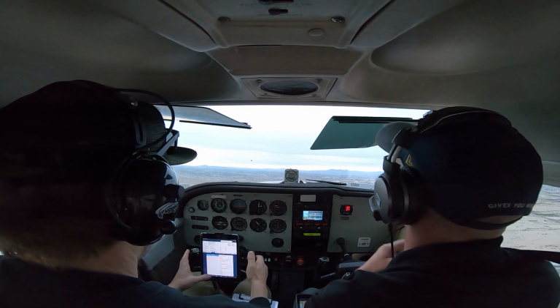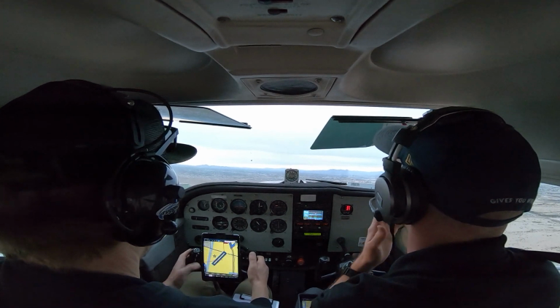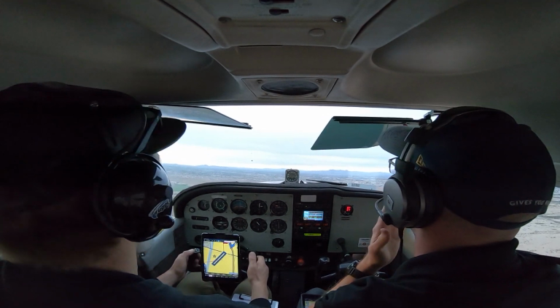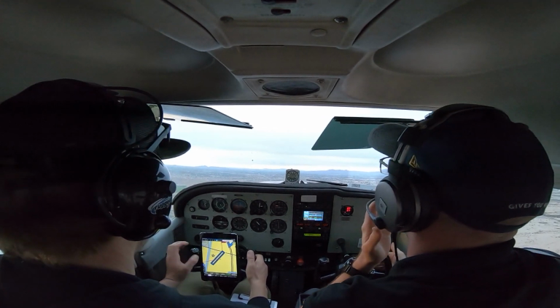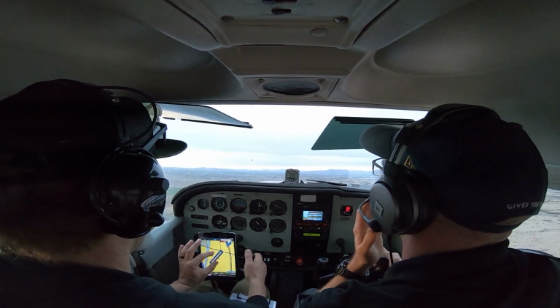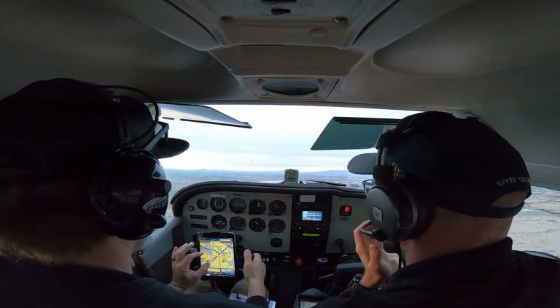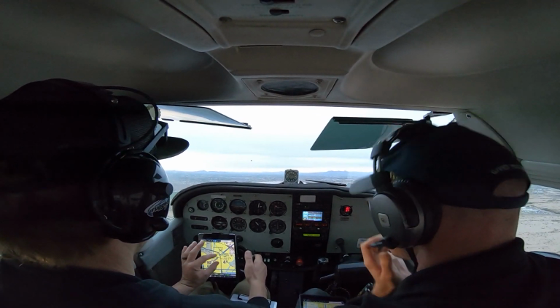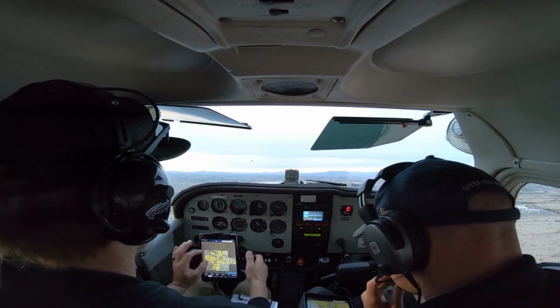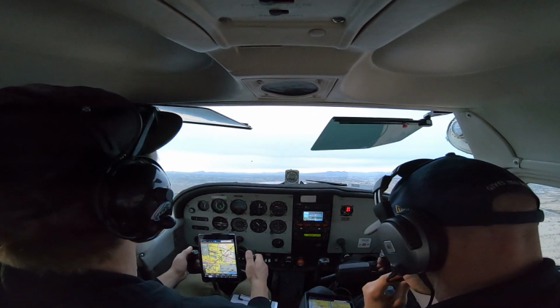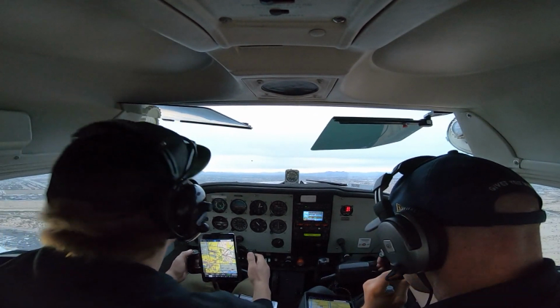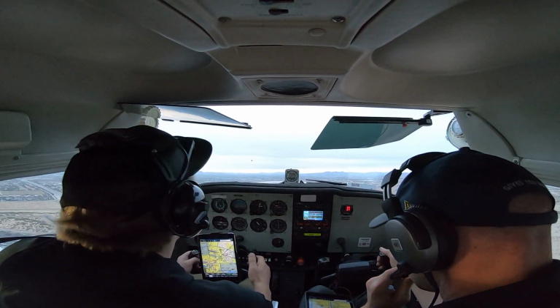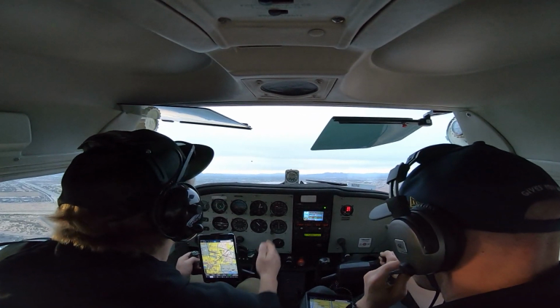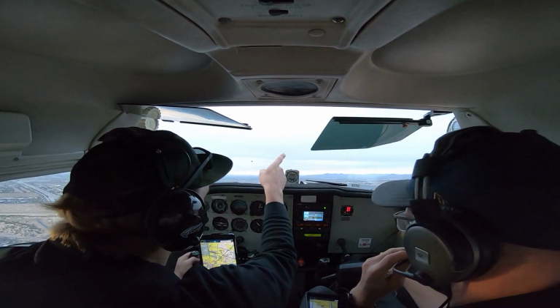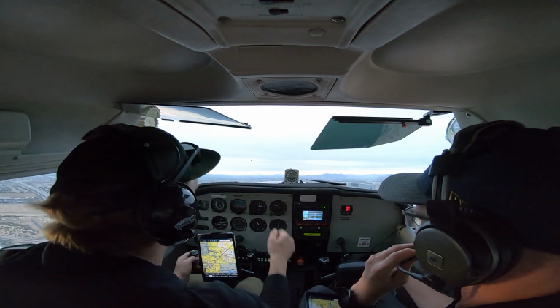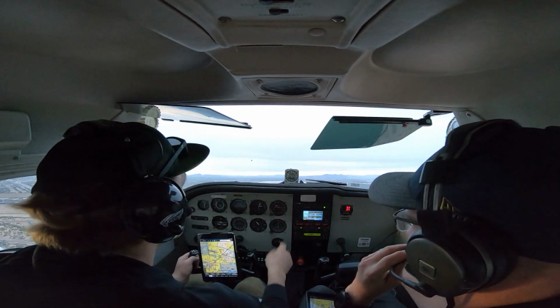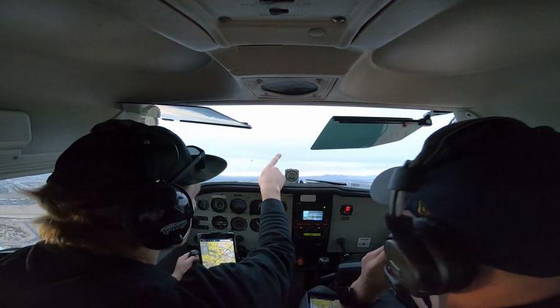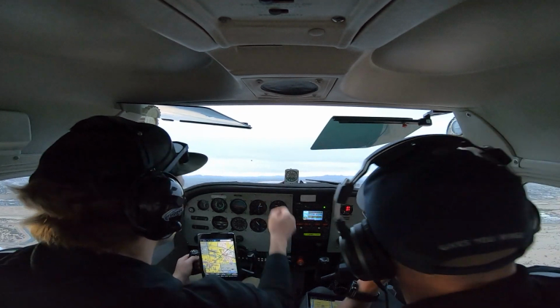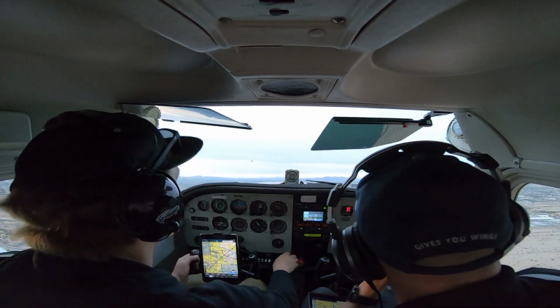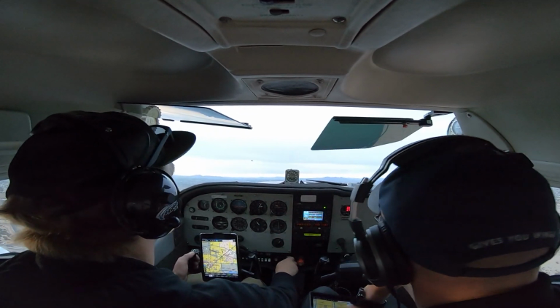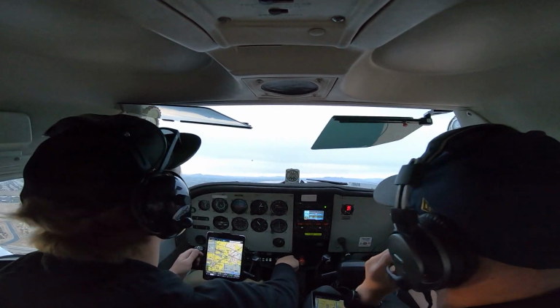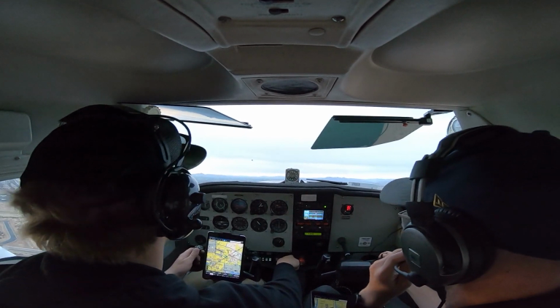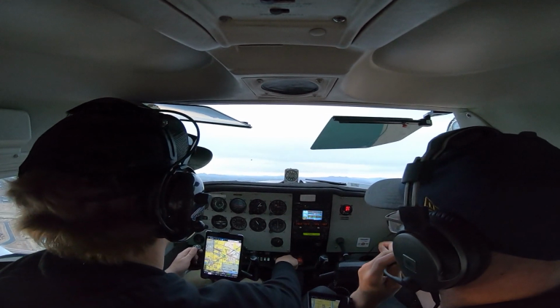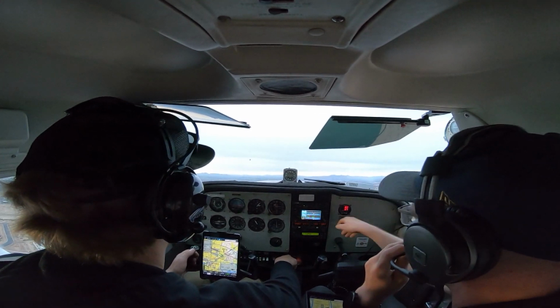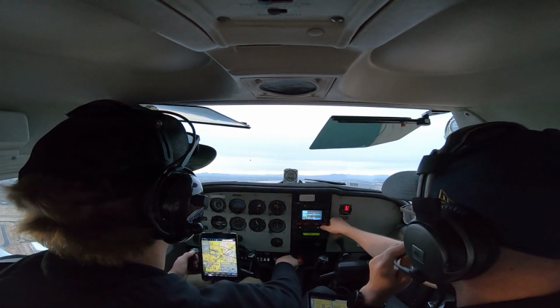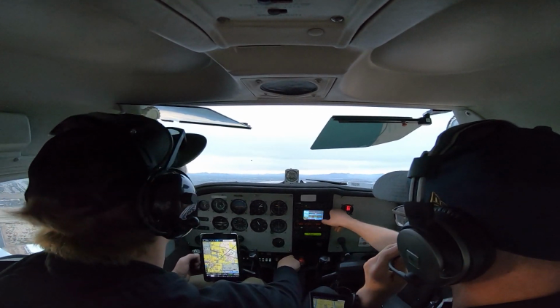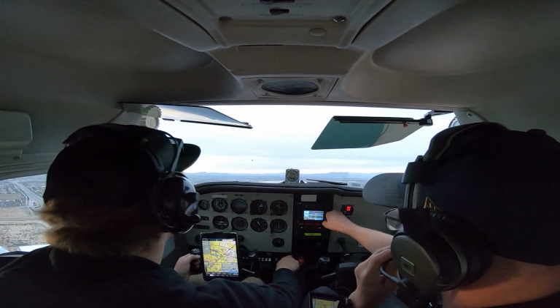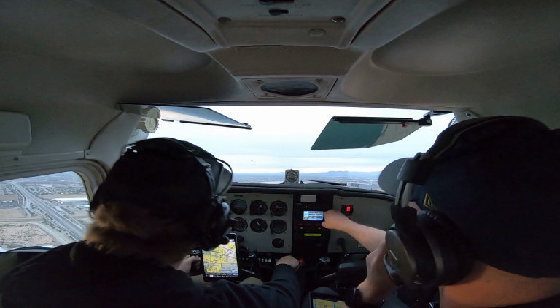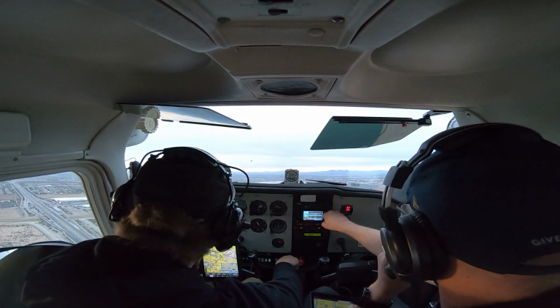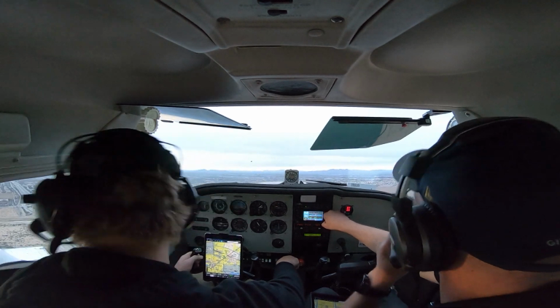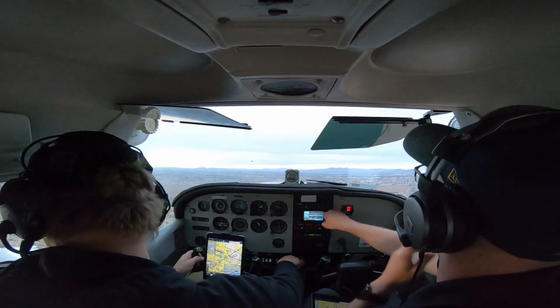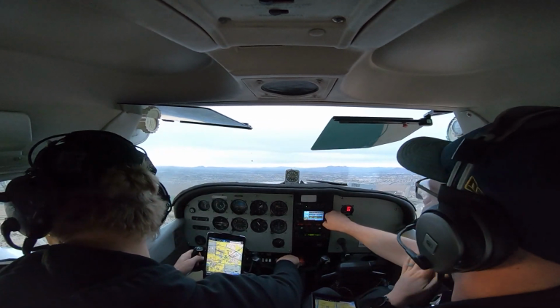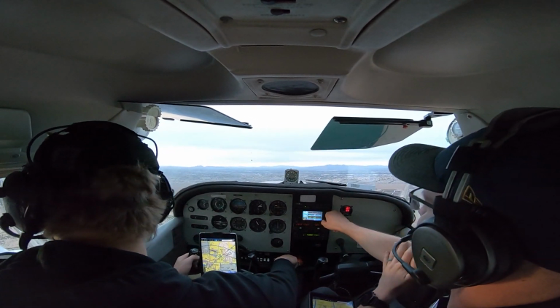13 Delta, remain at or below 3,000 for traffic above you on course, approved. At or below 3,000 and got the traffic in sight. 6513 Delta. 575, right base approved. 575, right base approved.